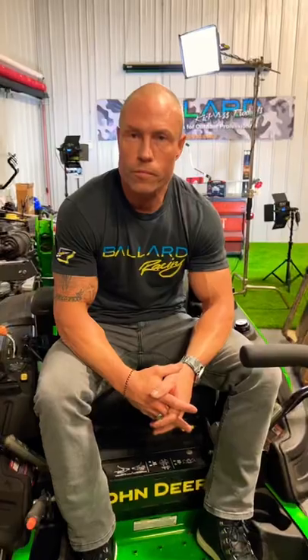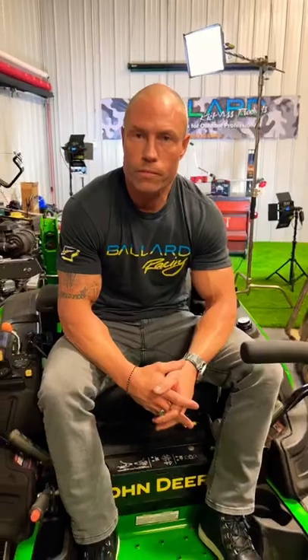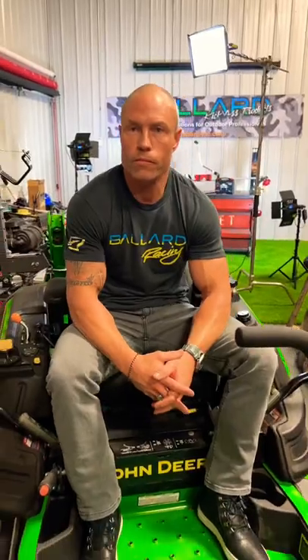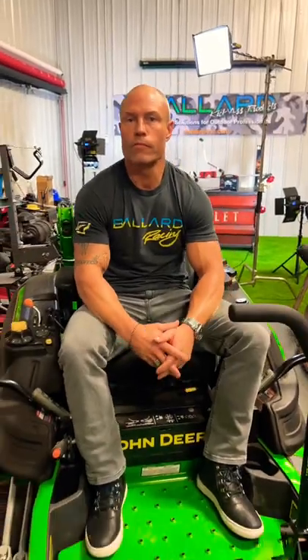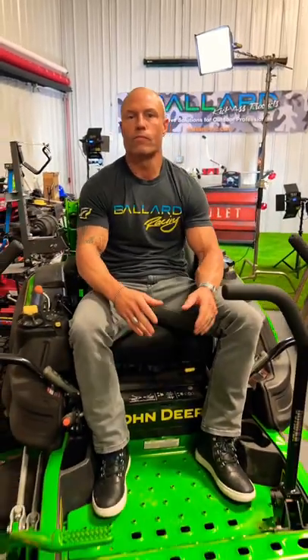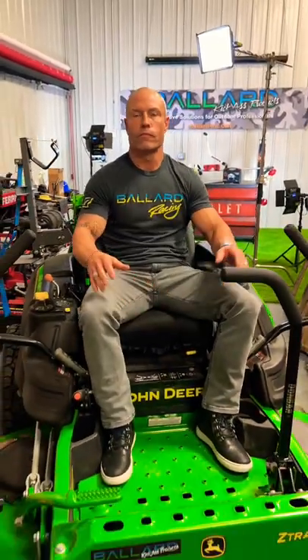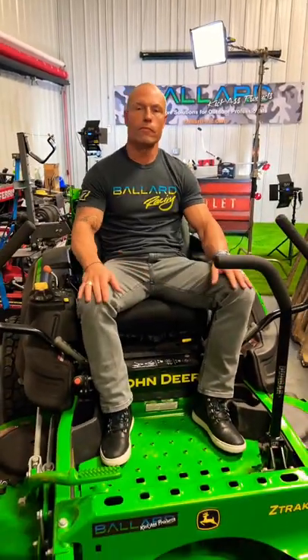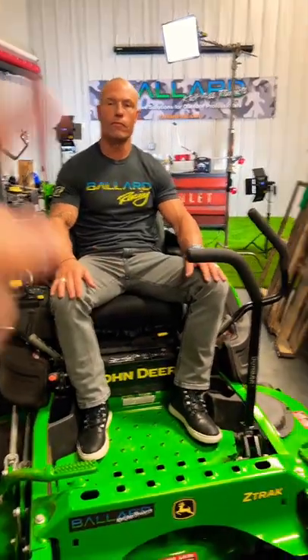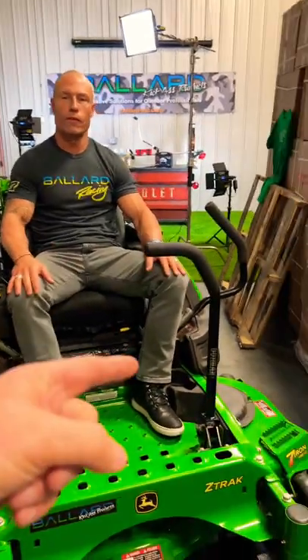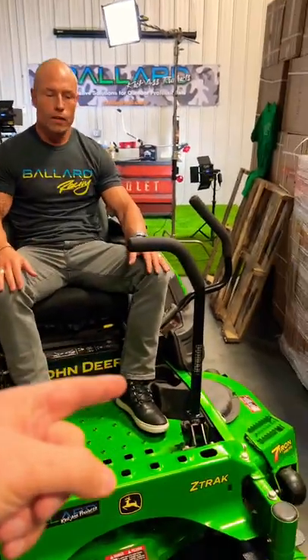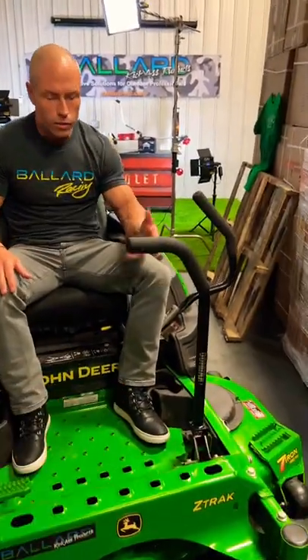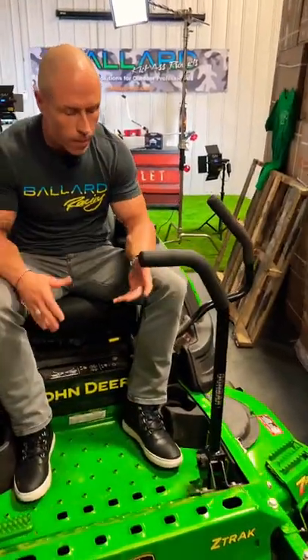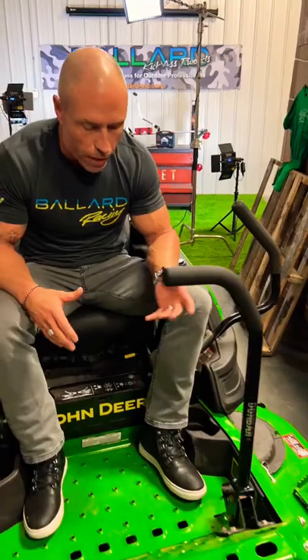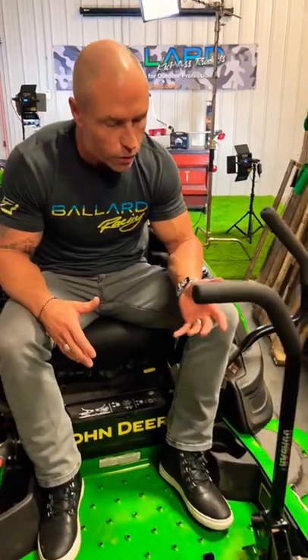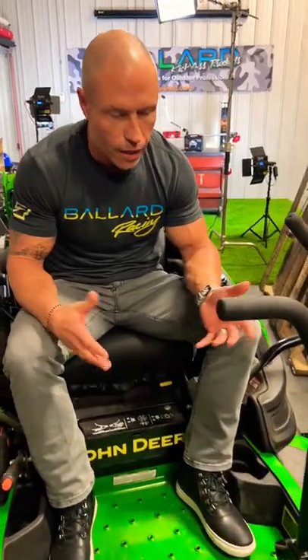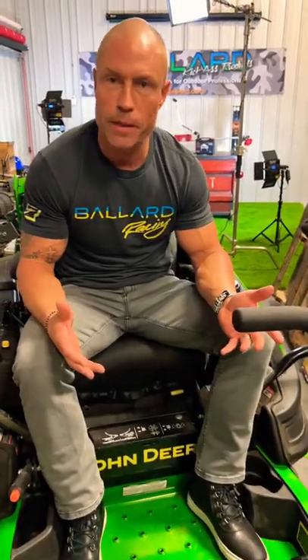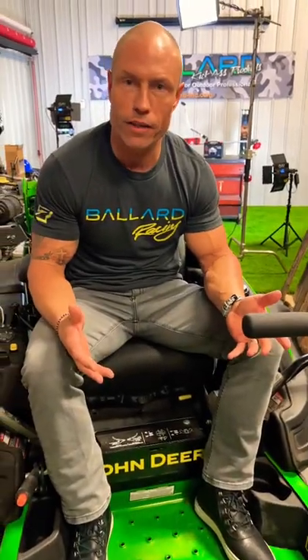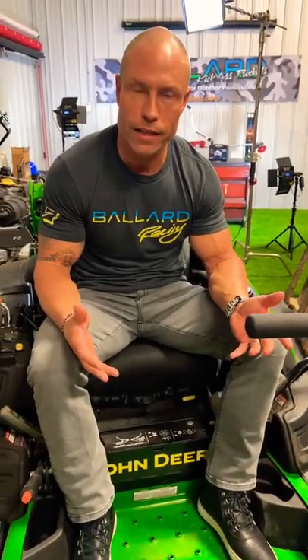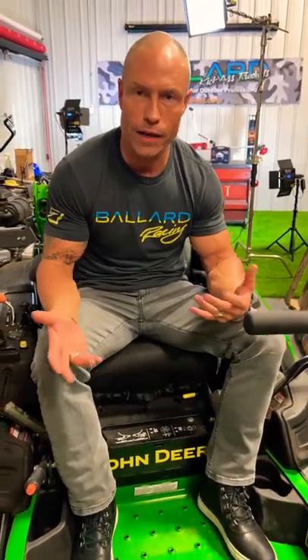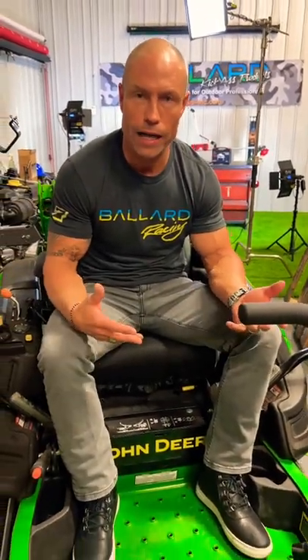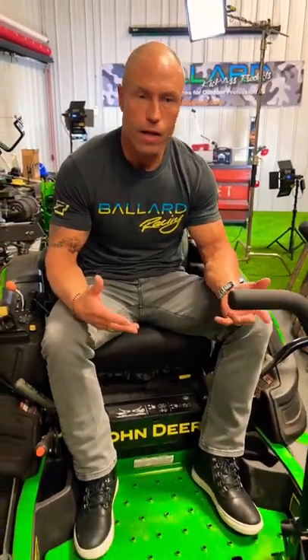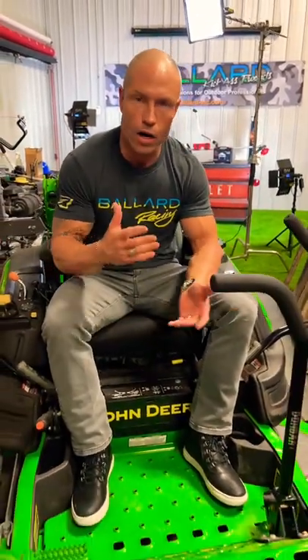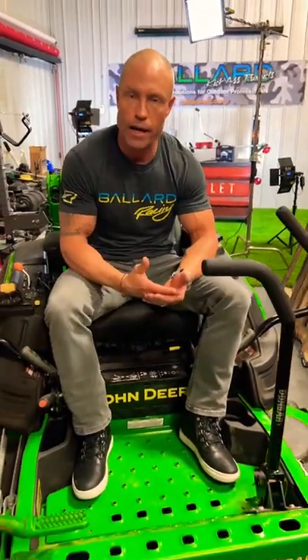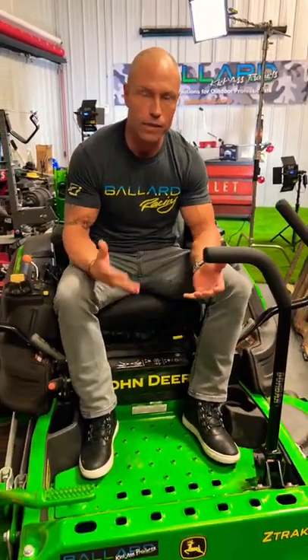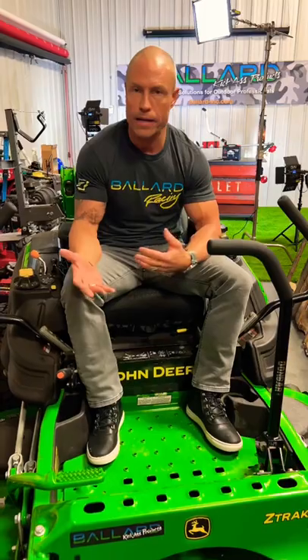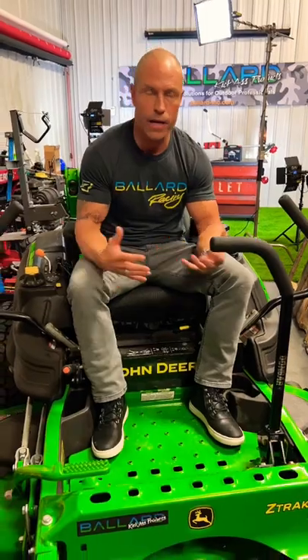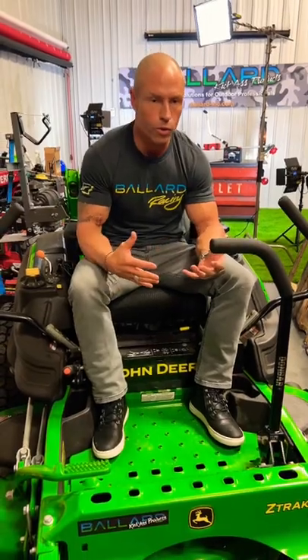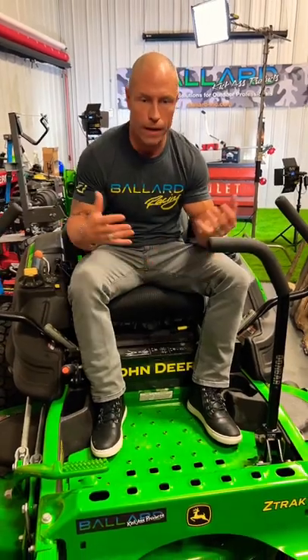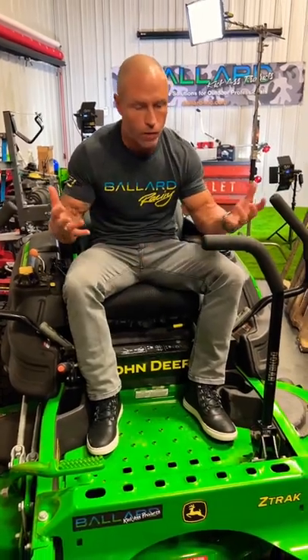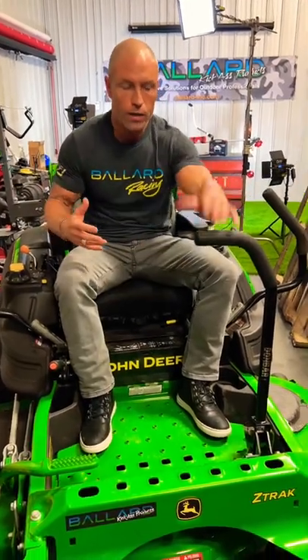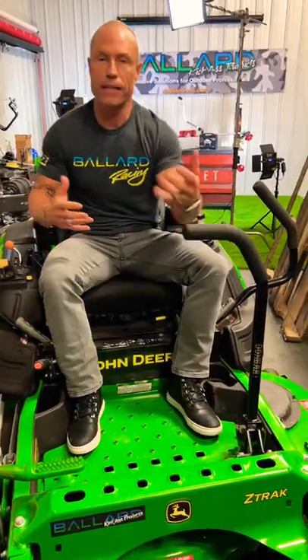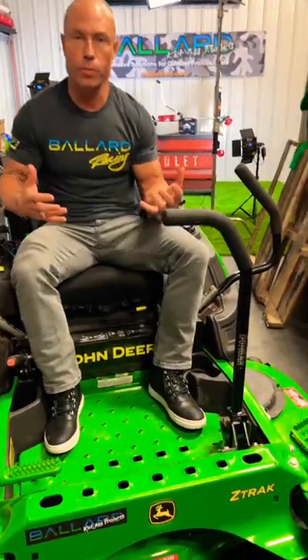All right guys, really quick hanging here with Corey Ballard, Ballard Products. What is this going on over here brother? So it's the Don Bar. We've had it for a few years. A lot of guys make fun of us because they think it's for like old guys, but there's a lot of army vets, guys with bad knees, bad shoulders, bad whatever. Makes it super easy.